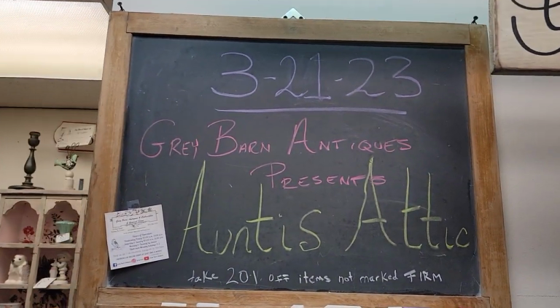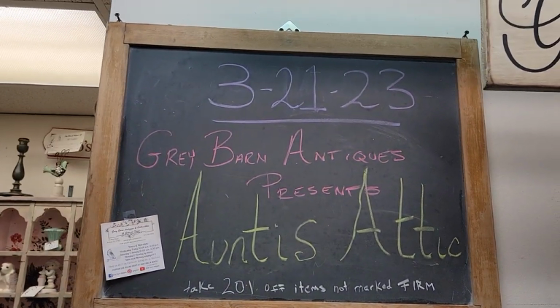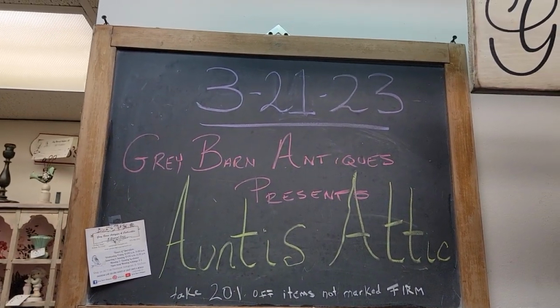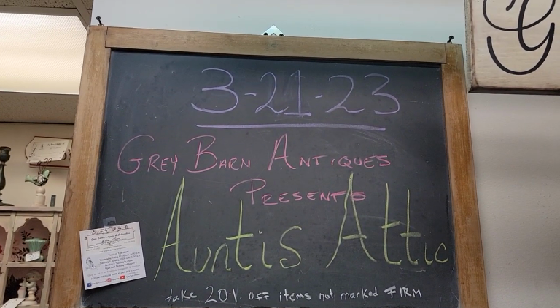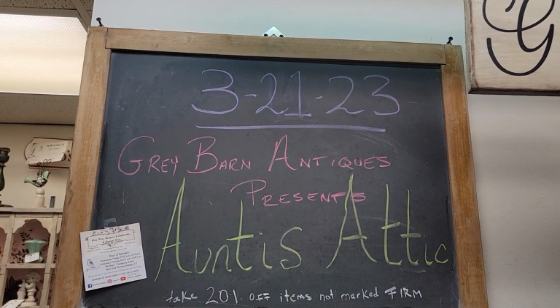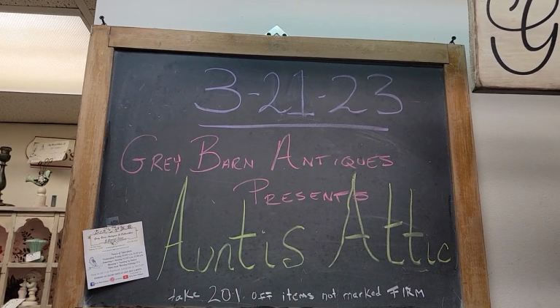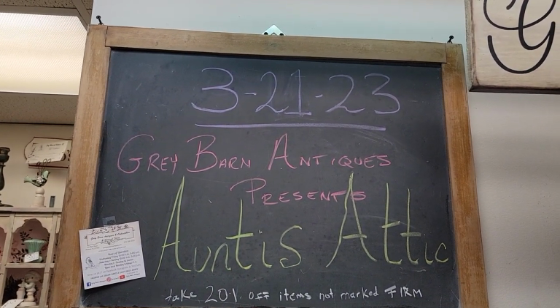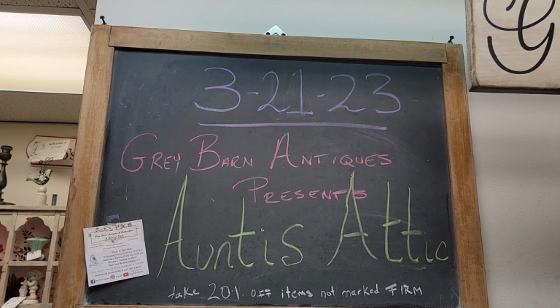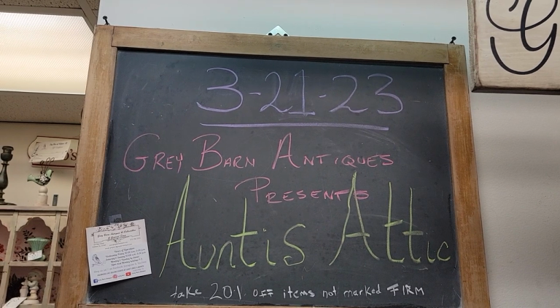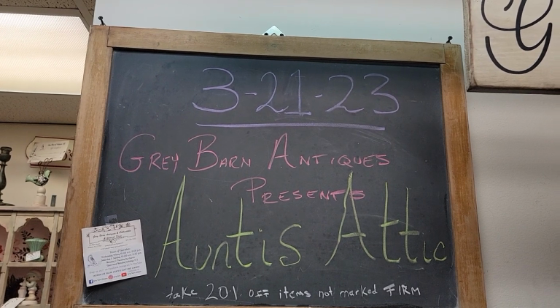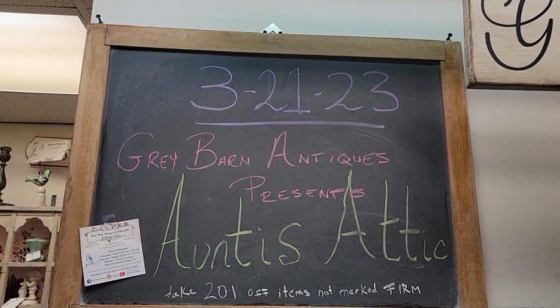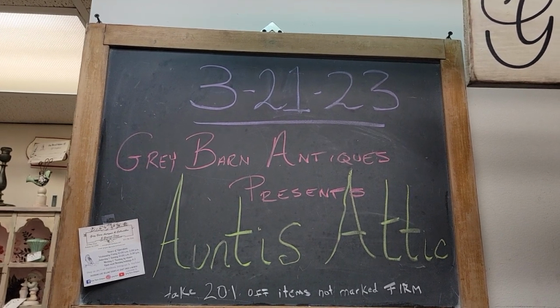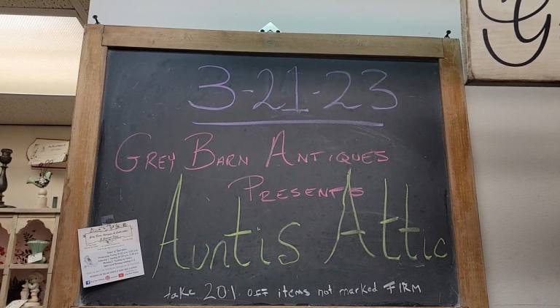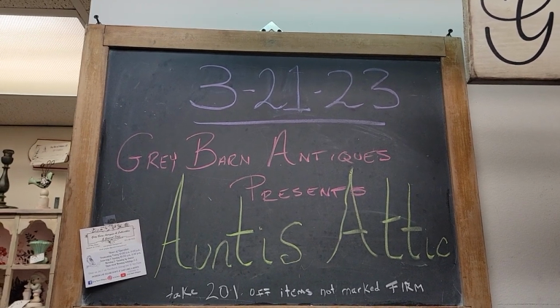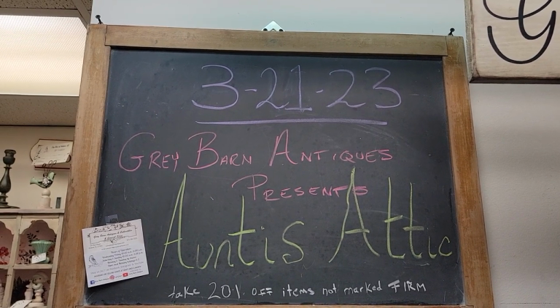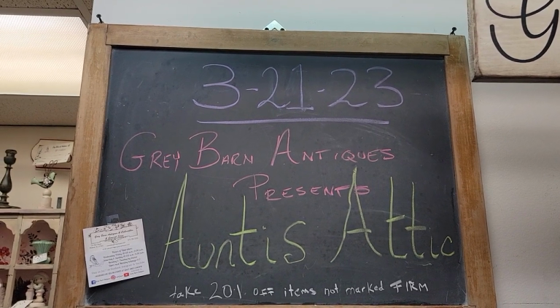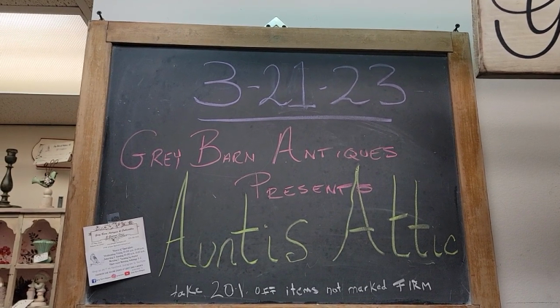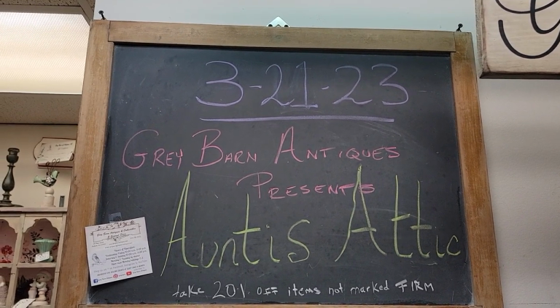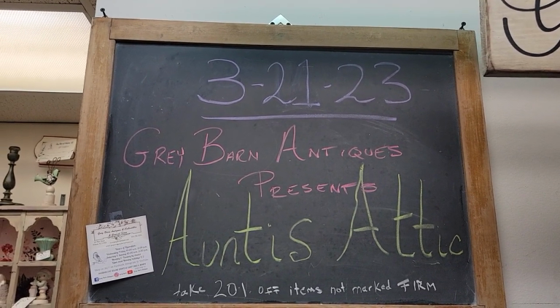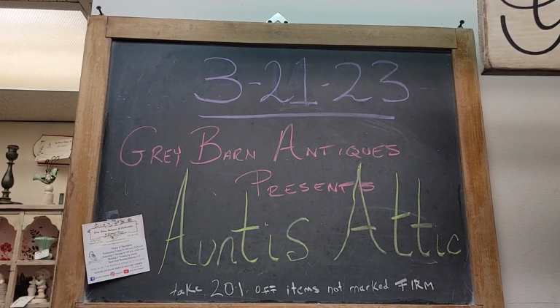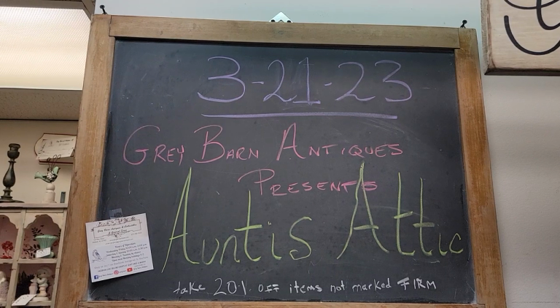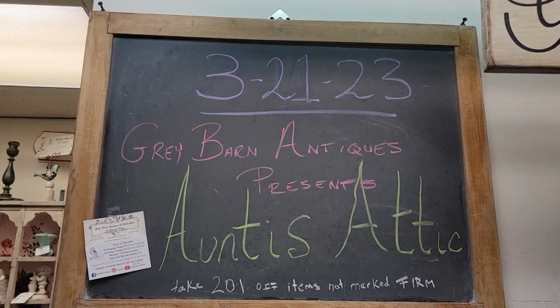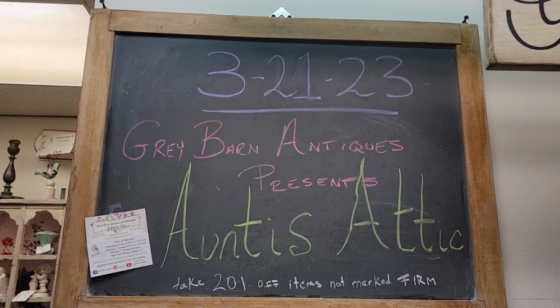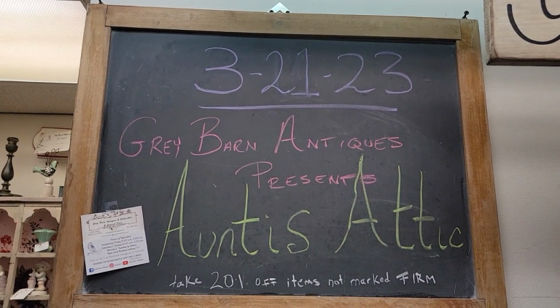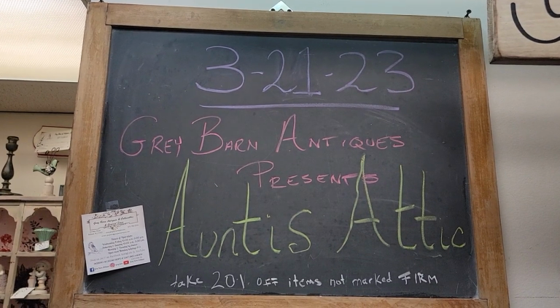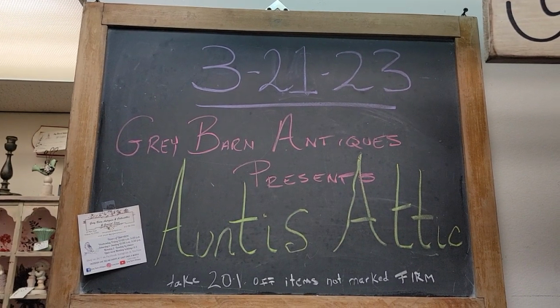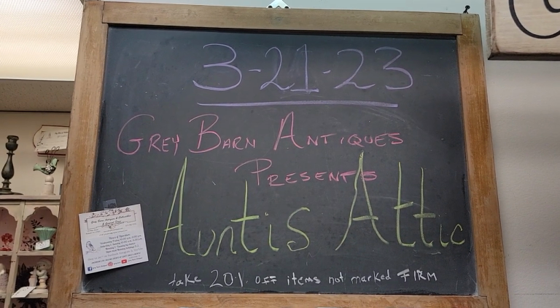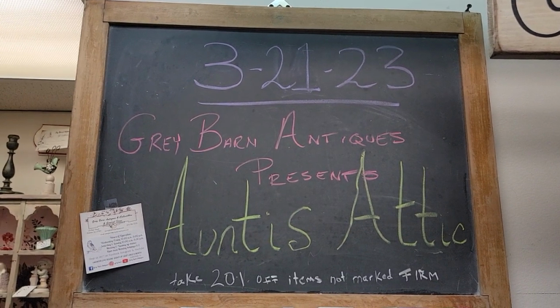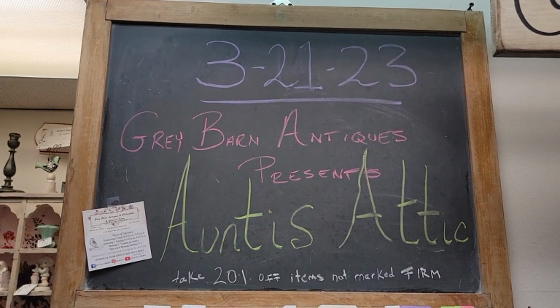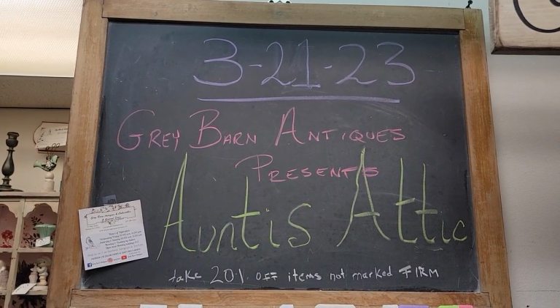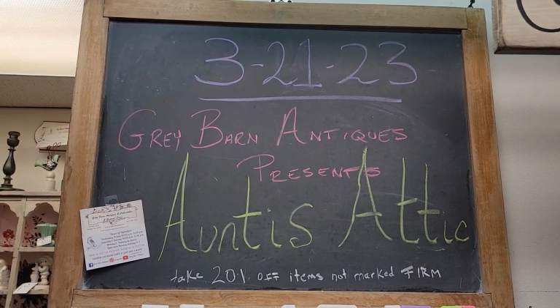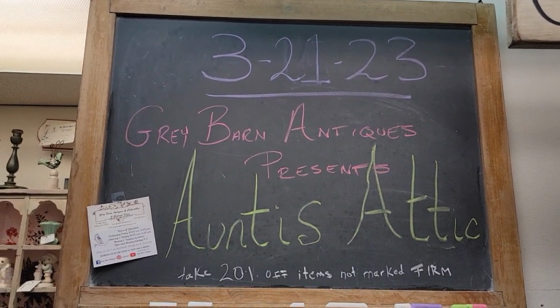Good evening and welcome to Gray Barn of Andover, New Jersey. Tonight we are going to visit with Auntie's Addict. She is vendor number 82 and she is a 20% off items not marked firm vendor.